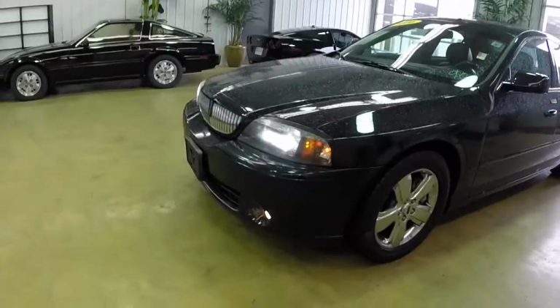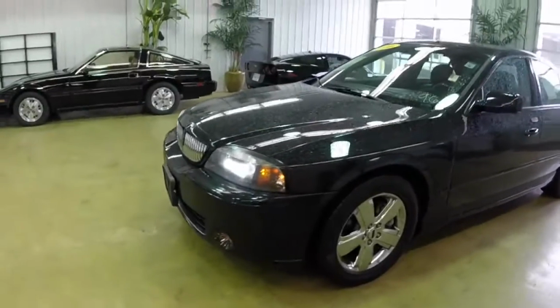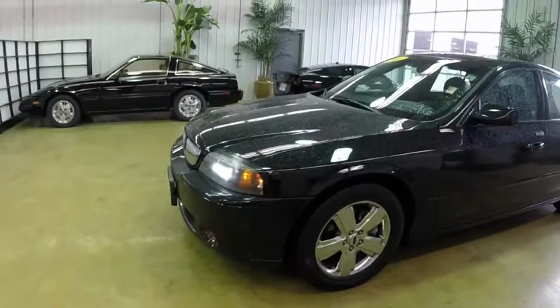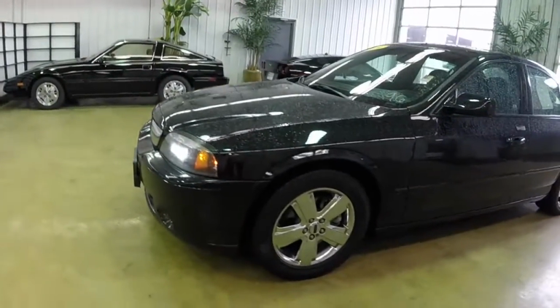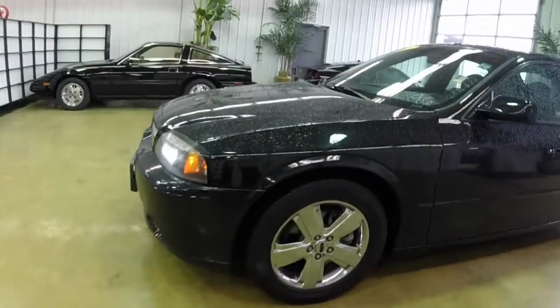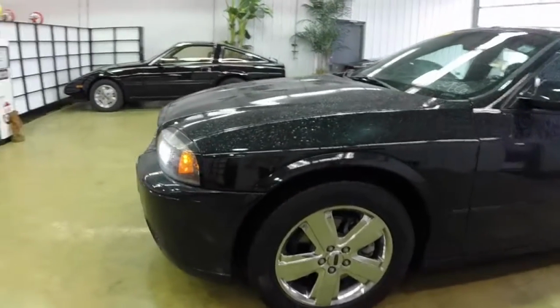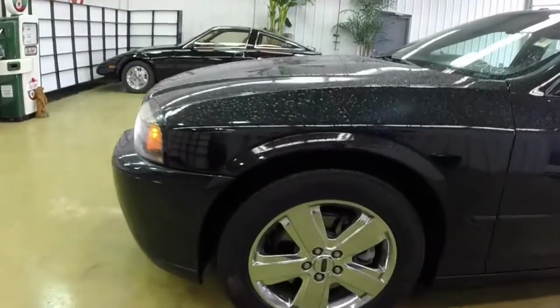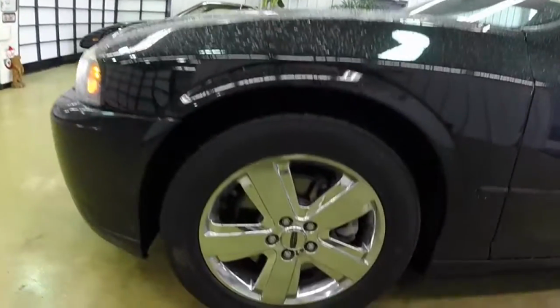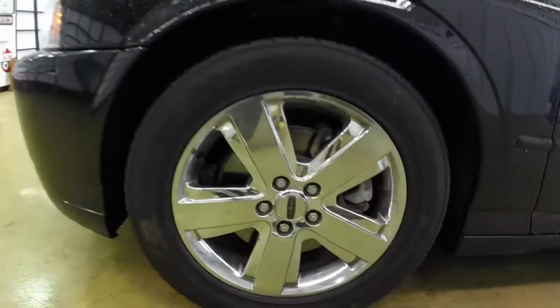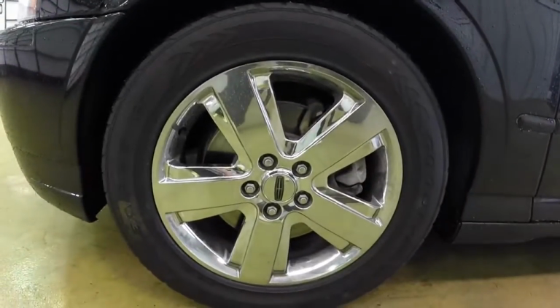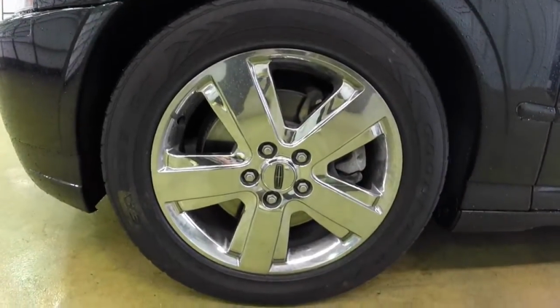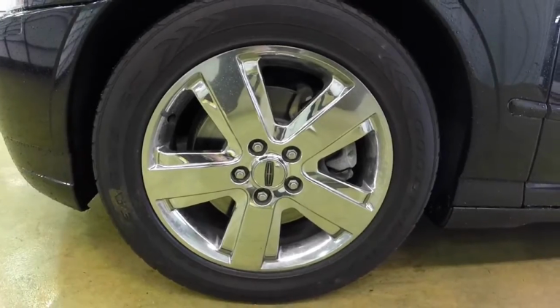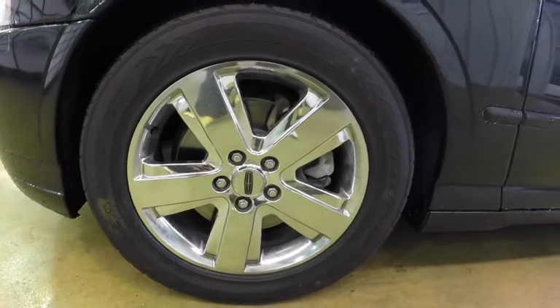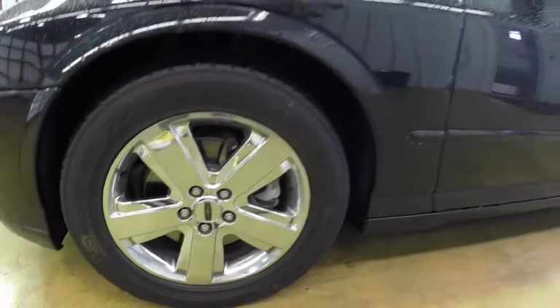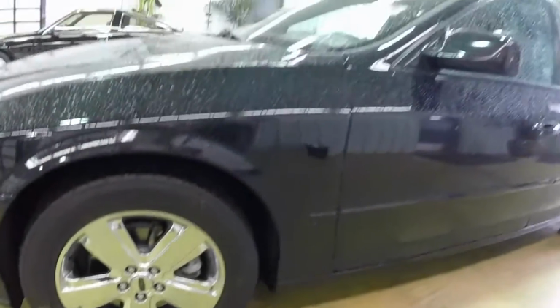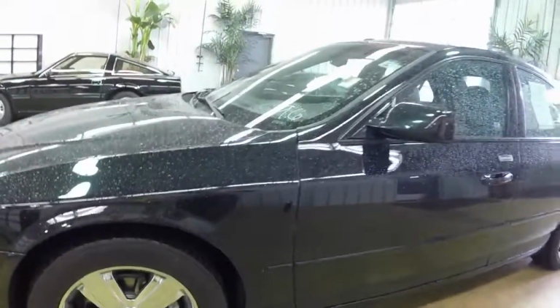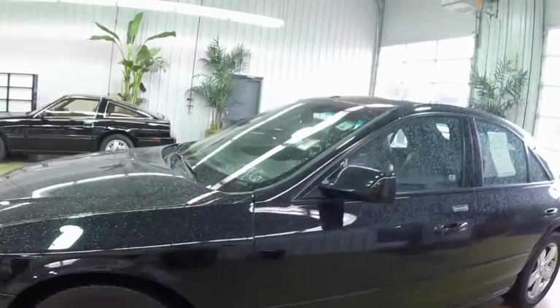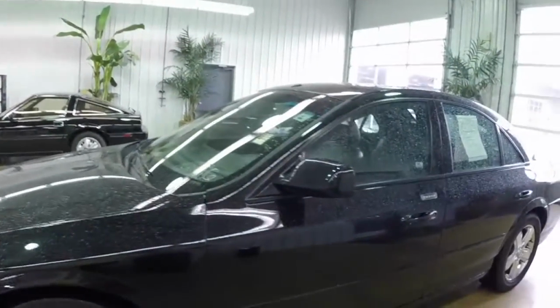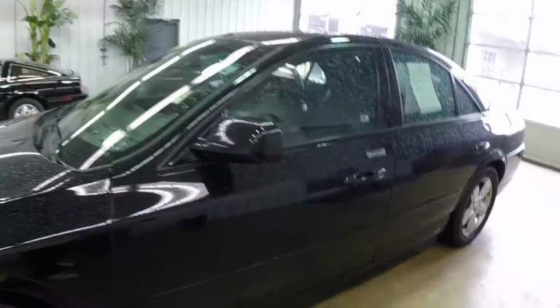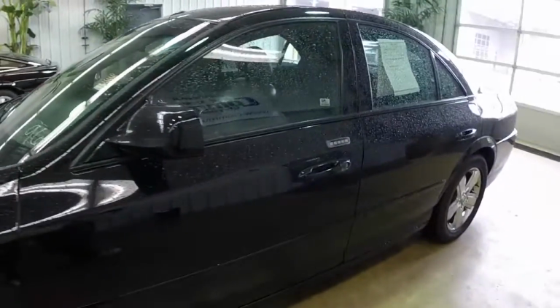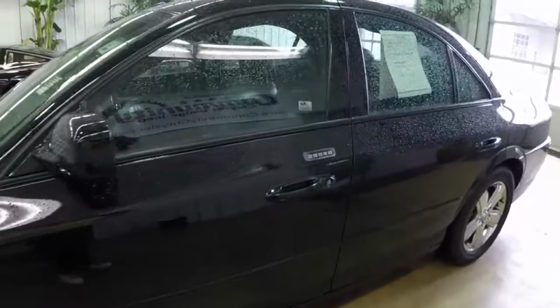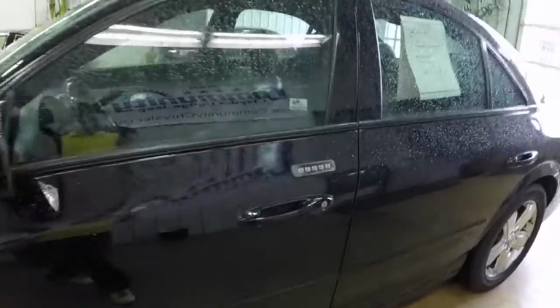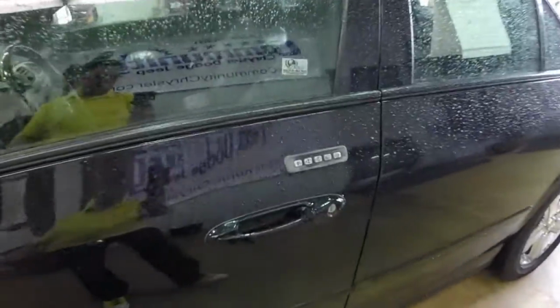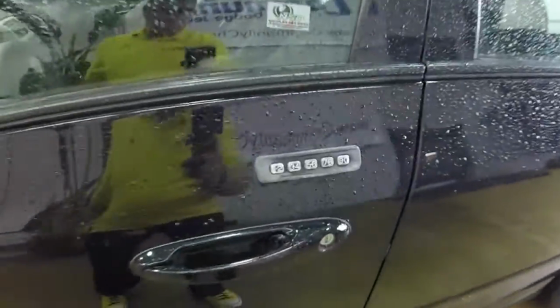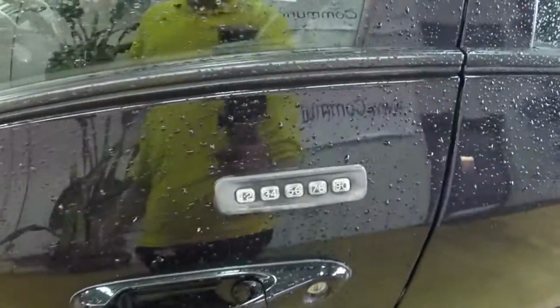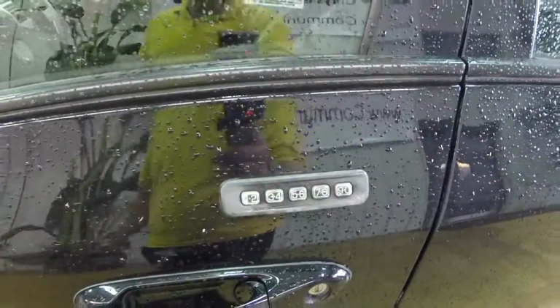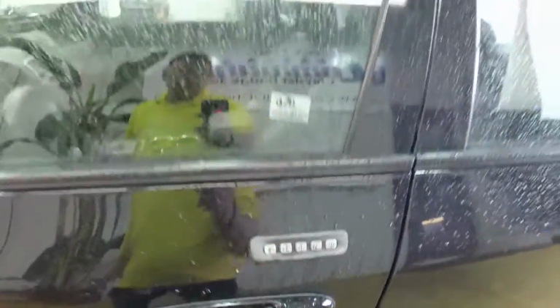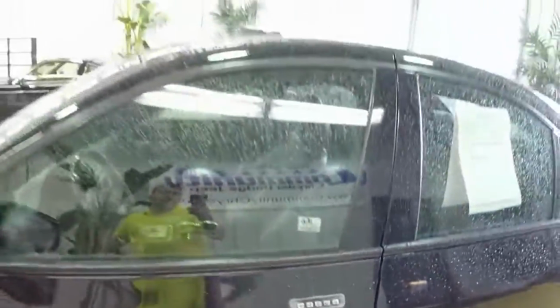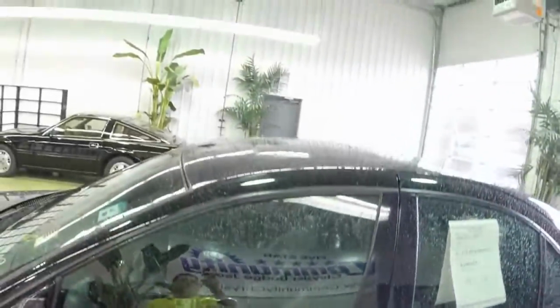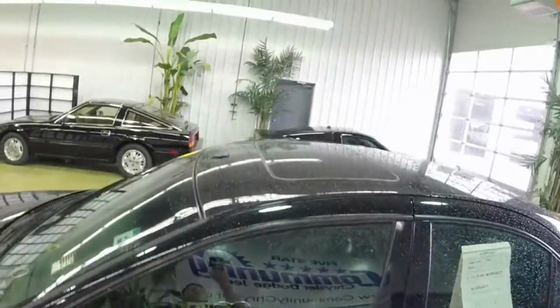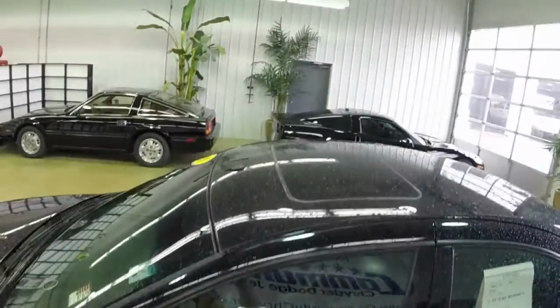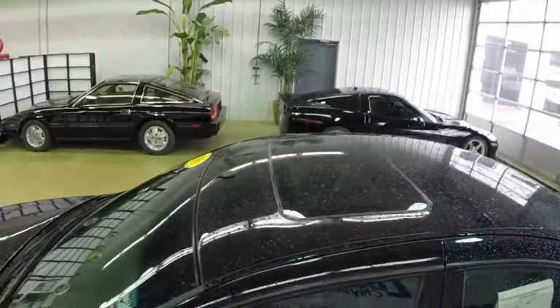This vehicle is painted in black clear coat, has black perforated leather trim bucket seats, 17-inch five-spoke chrome aluminum machined wheels, xenon headlights, keyless remote entry with entry keypad, and a sunroof.